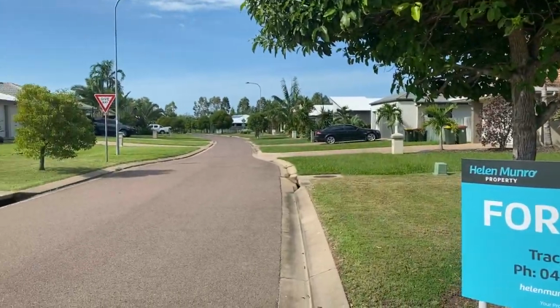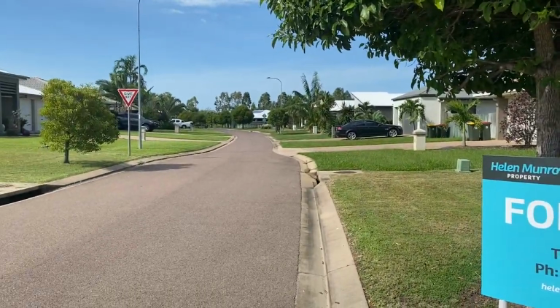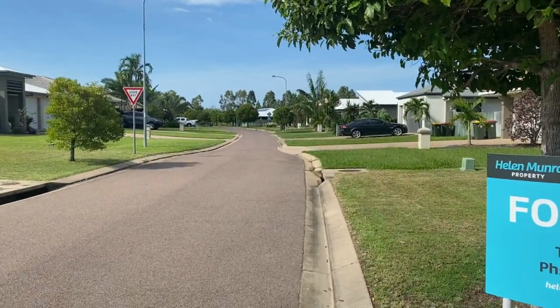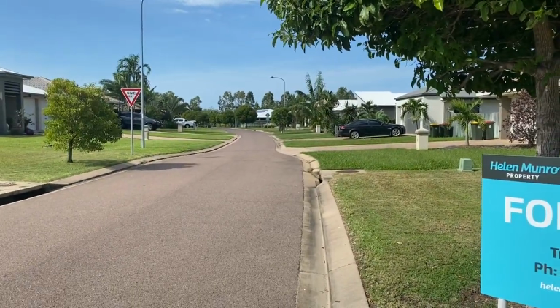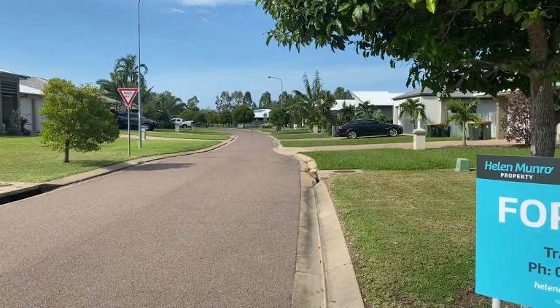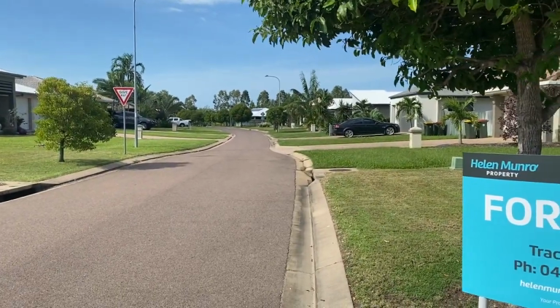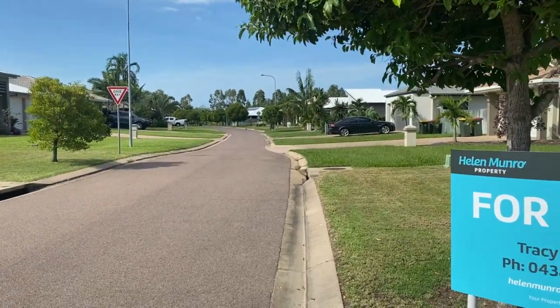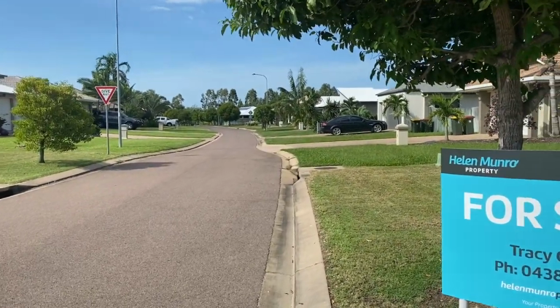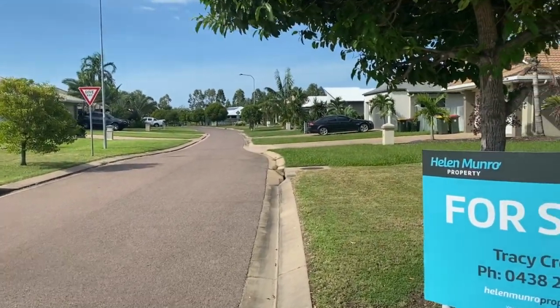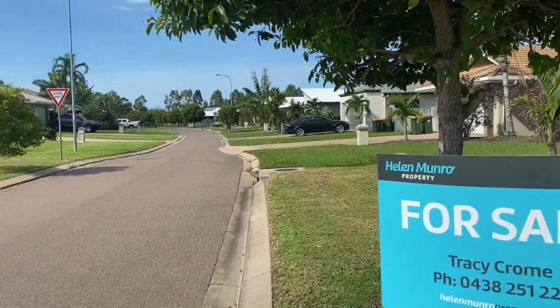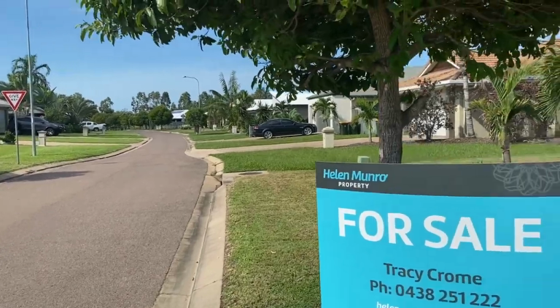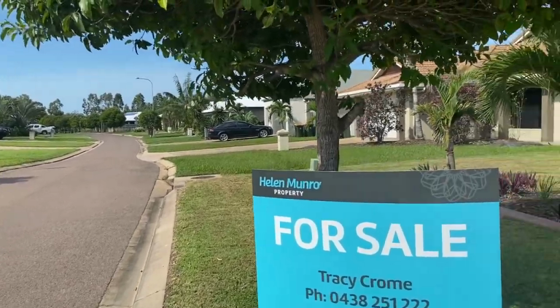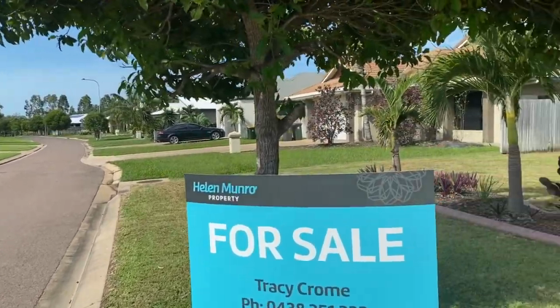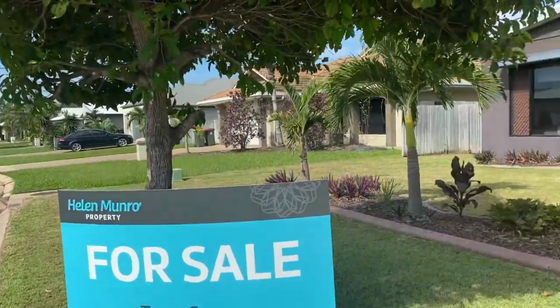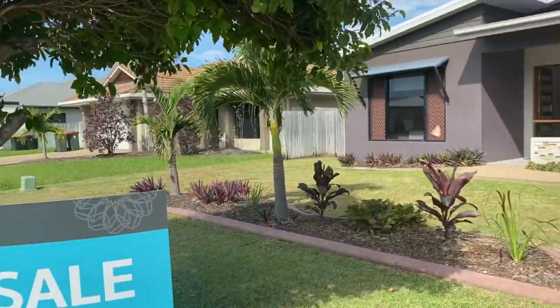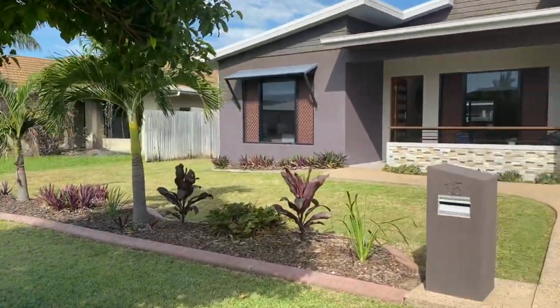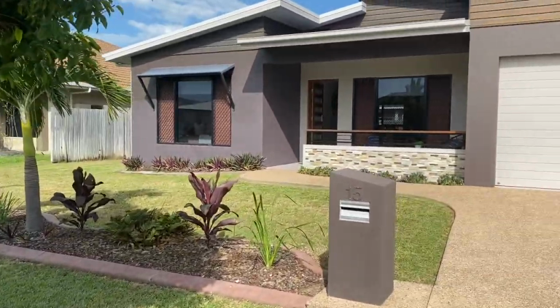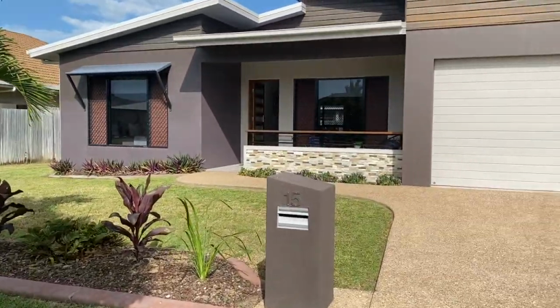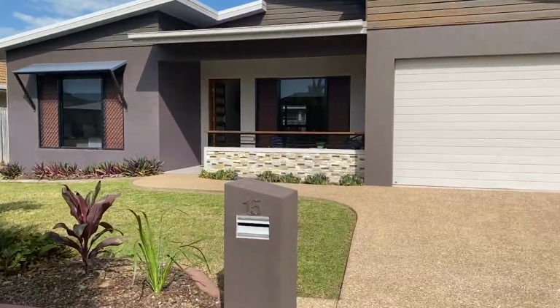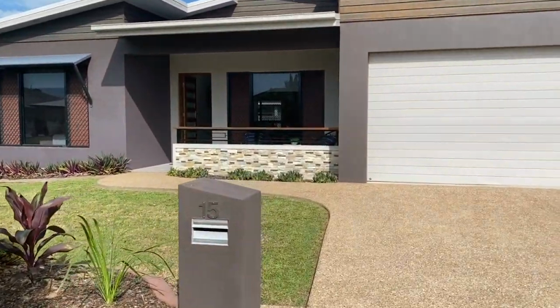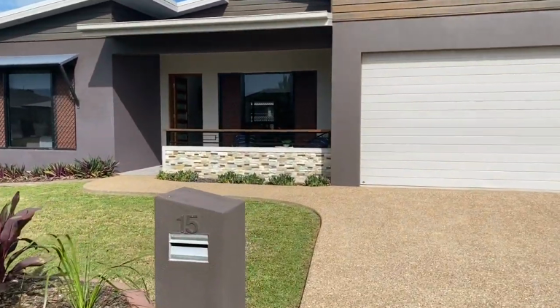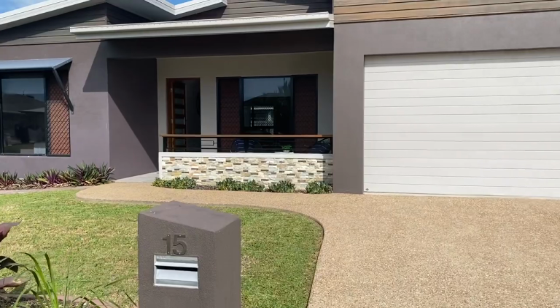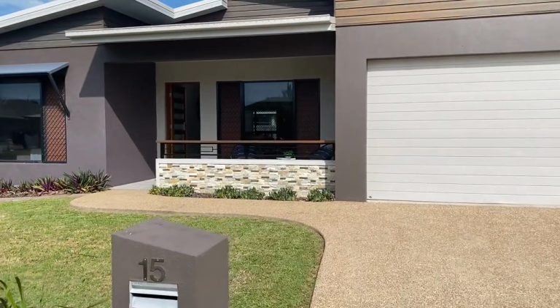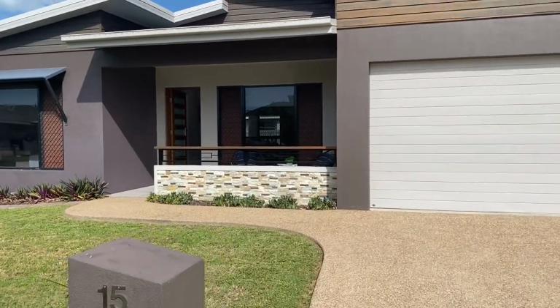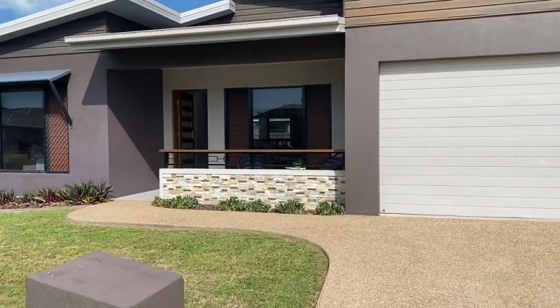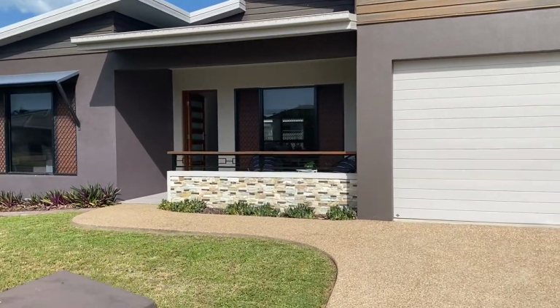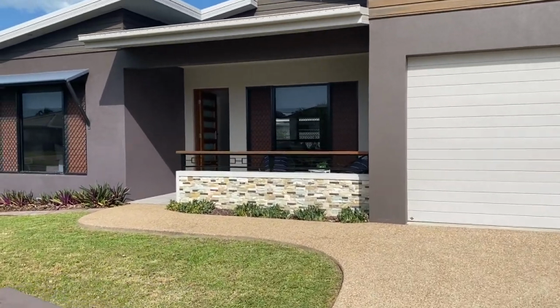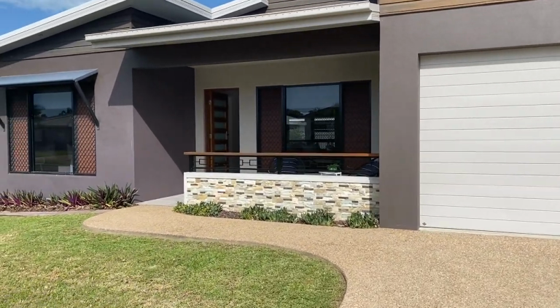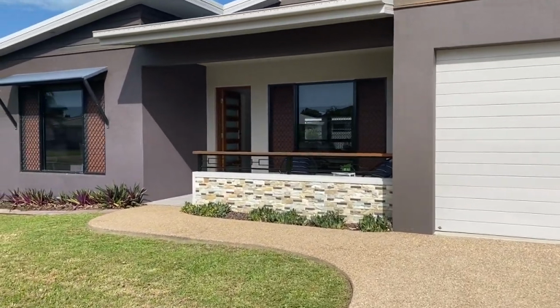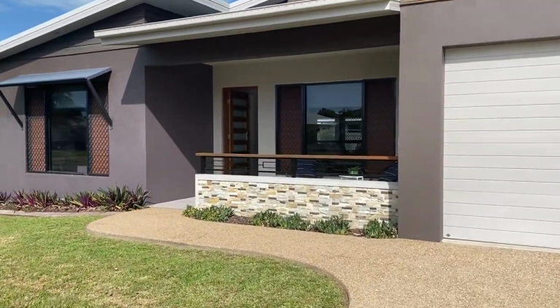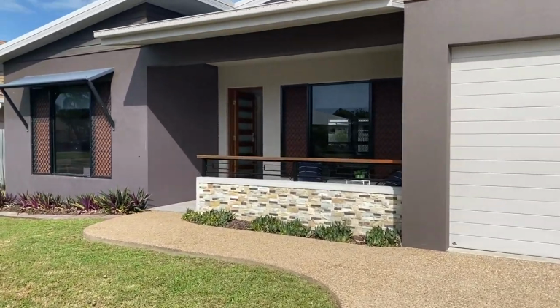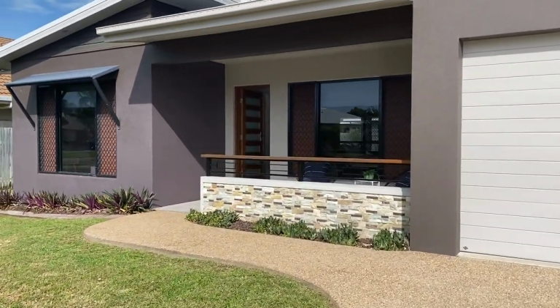At this end of the street, just beyond where those trees are, there's a lovely park with walking paths, and then there's a little creek. Then we have the local dog park and then the Calinda Chase tennis centre.